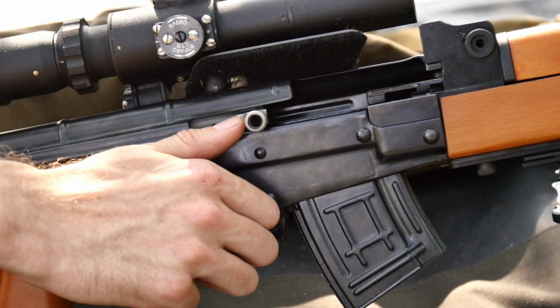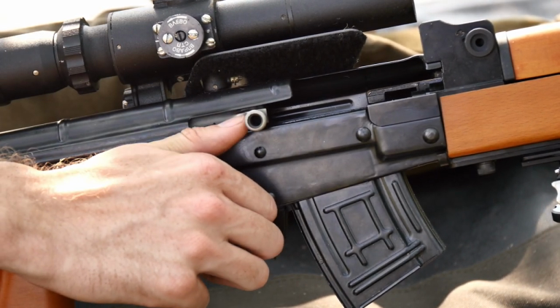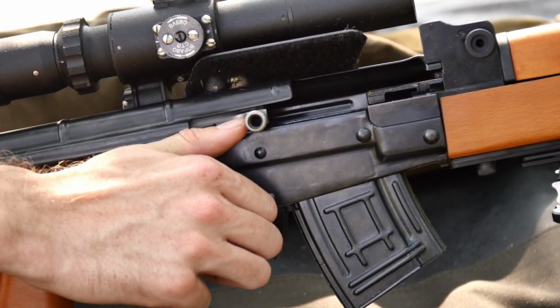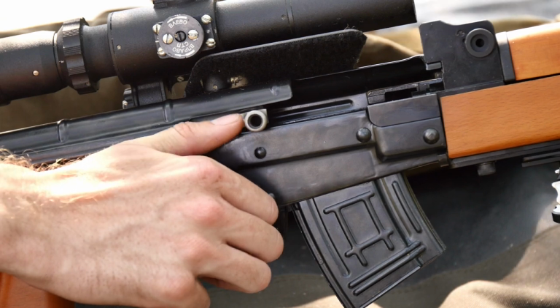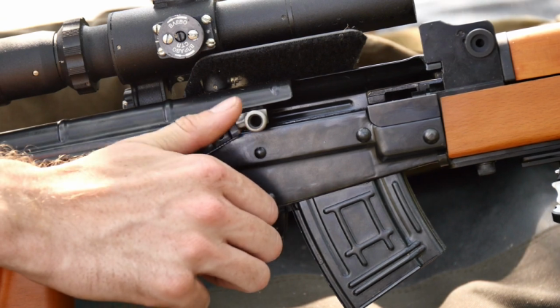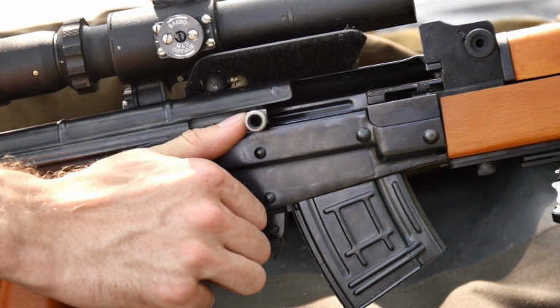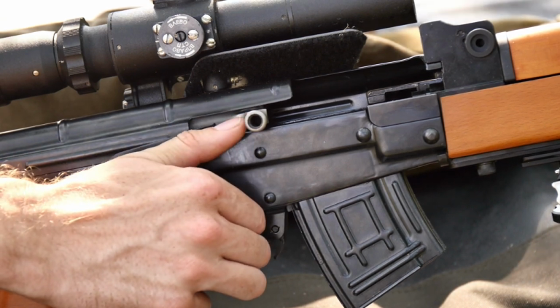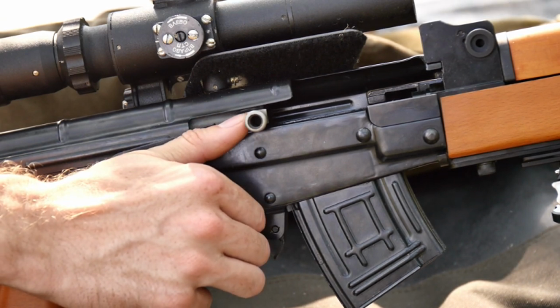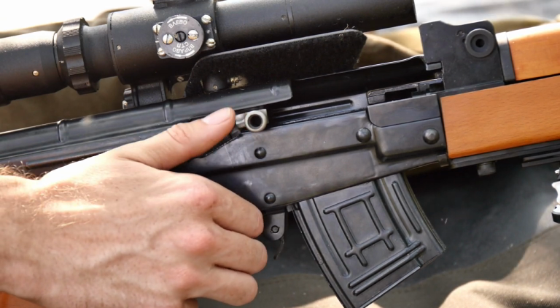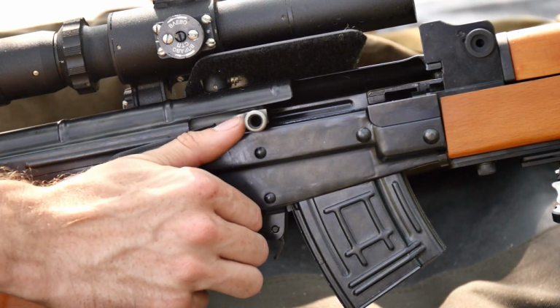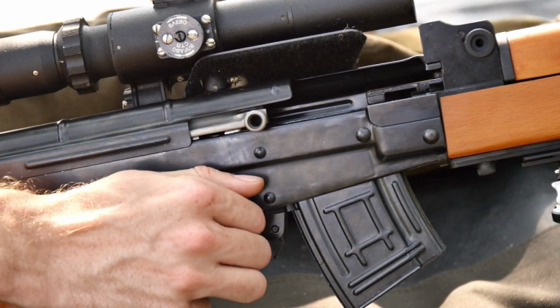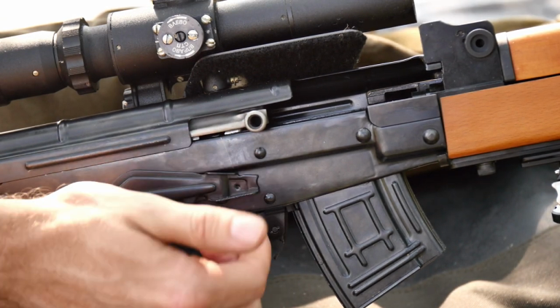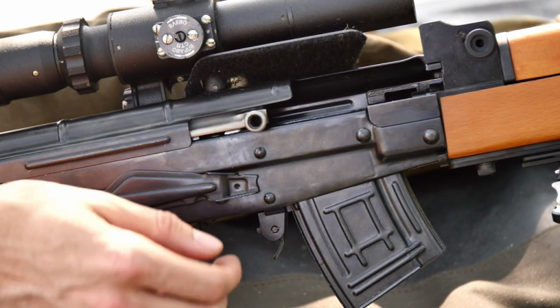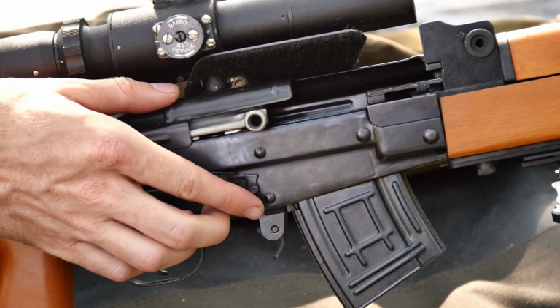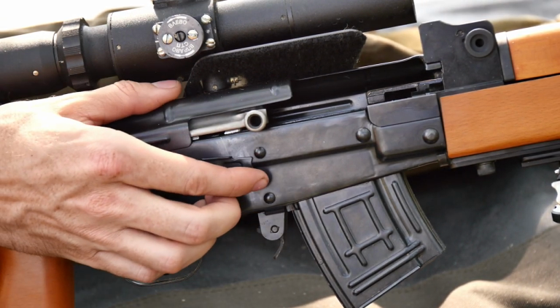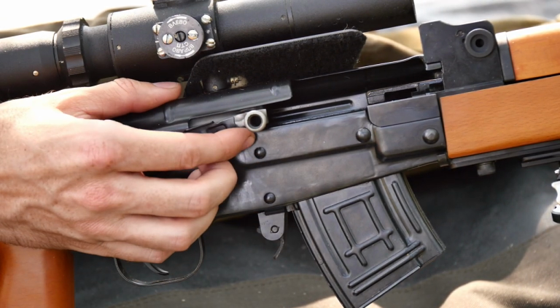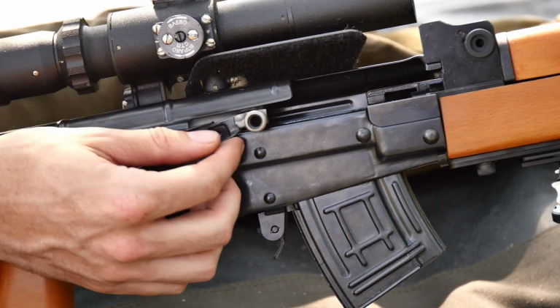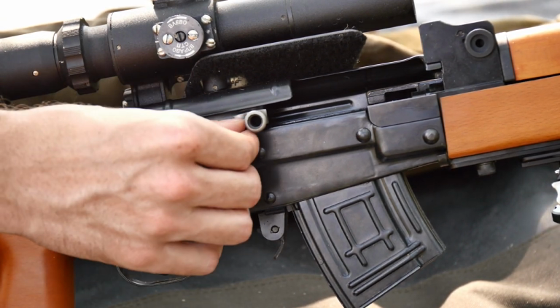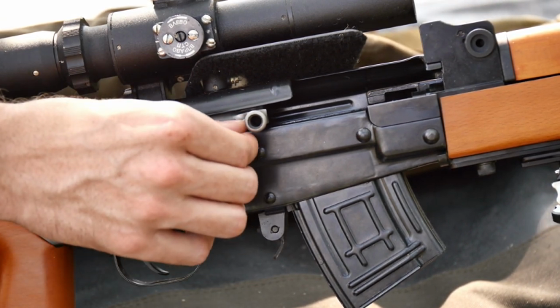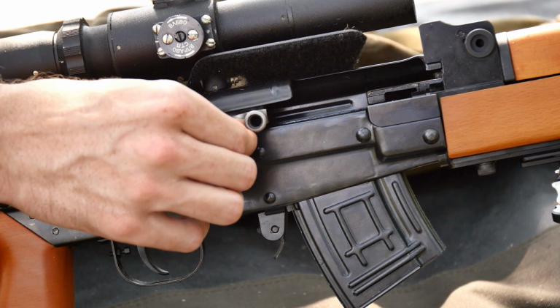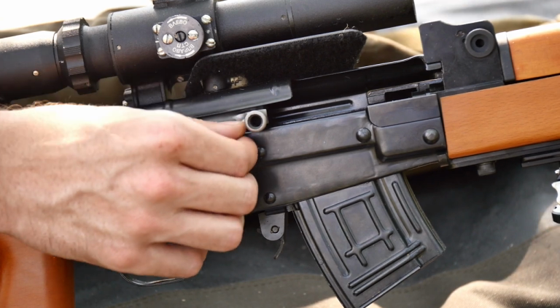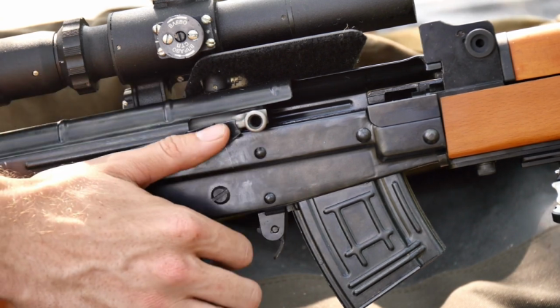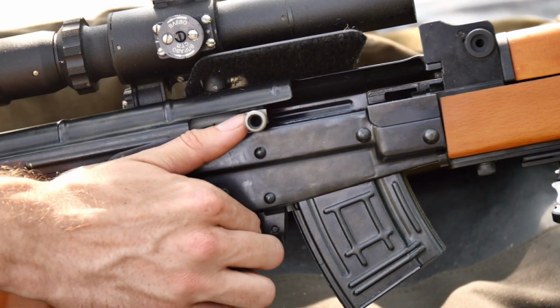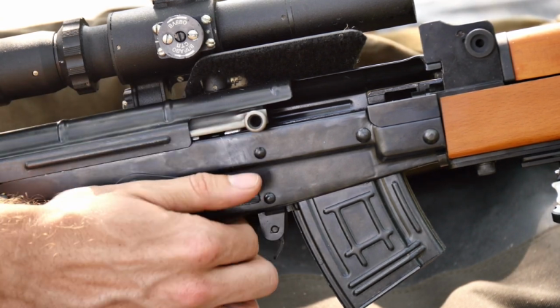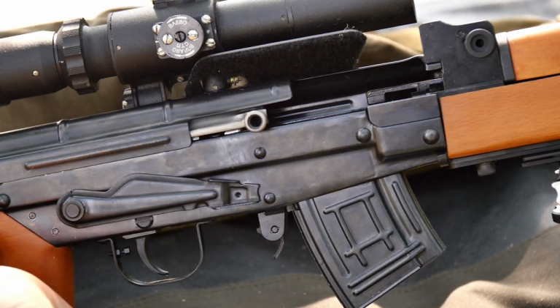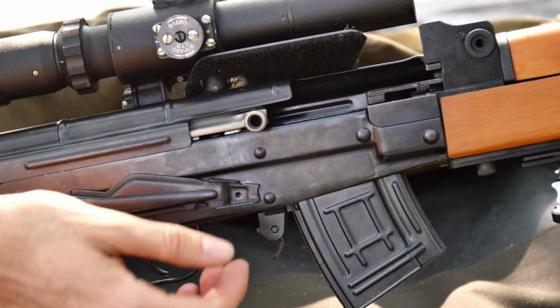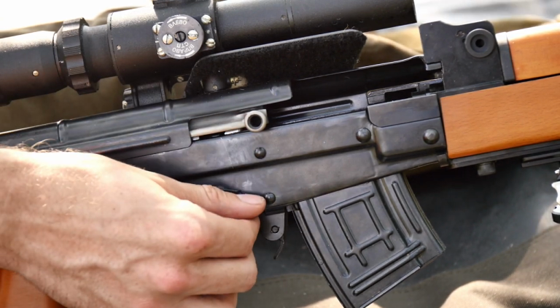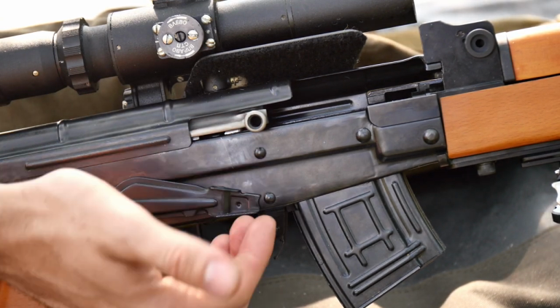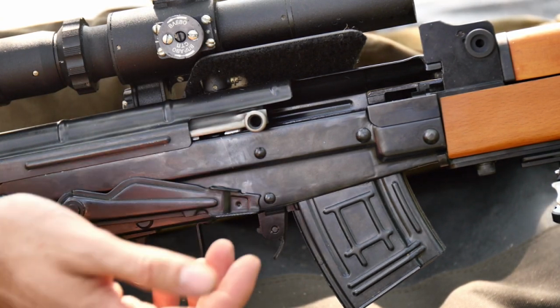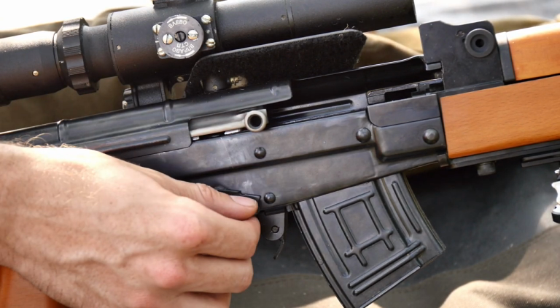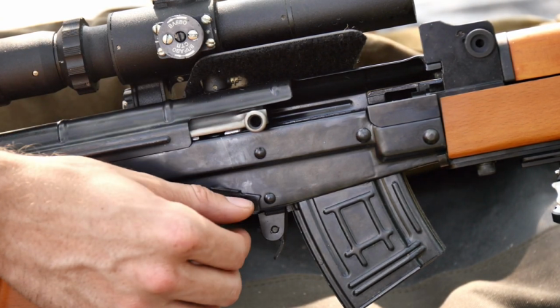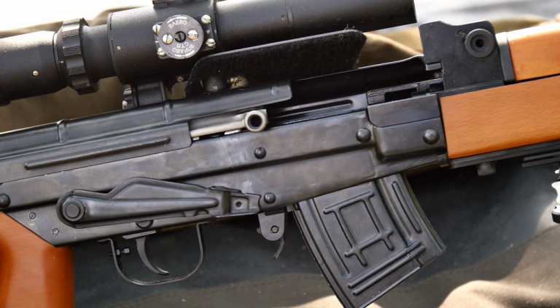That takes a fair bit of force to pull off — just the right amount that it's held well in place, but yet it can easily be manipulated down with a thumb.